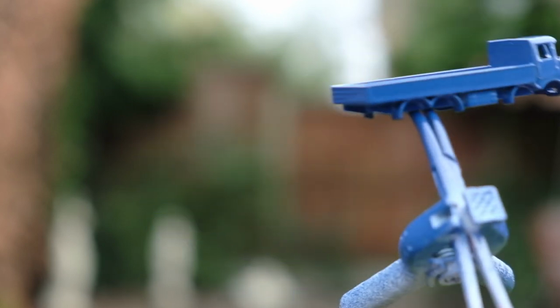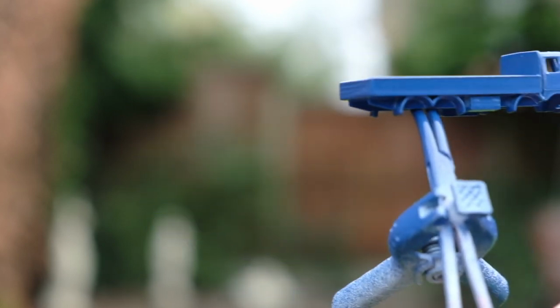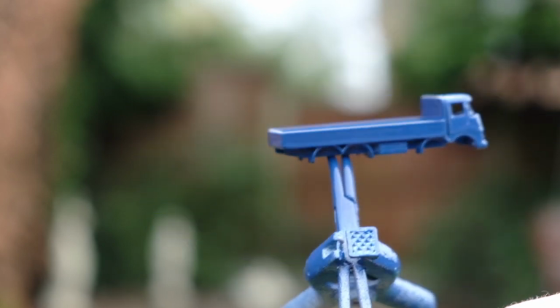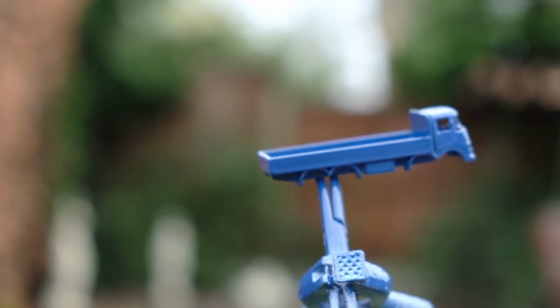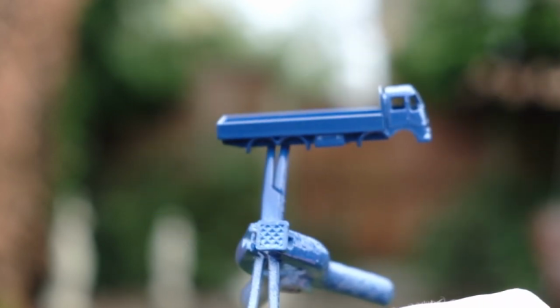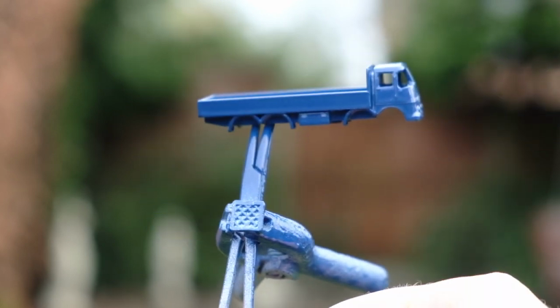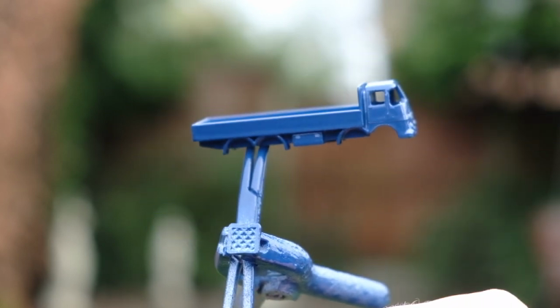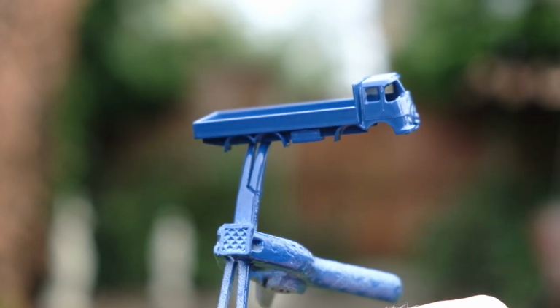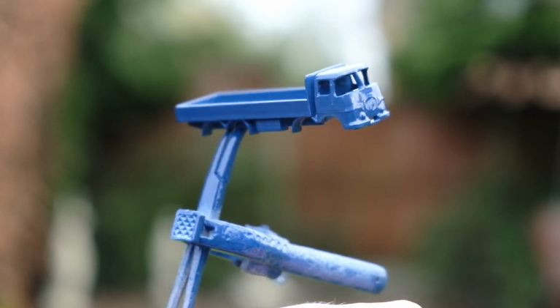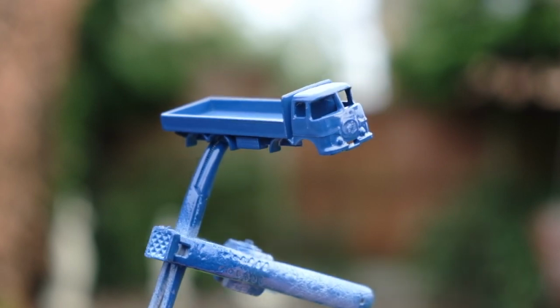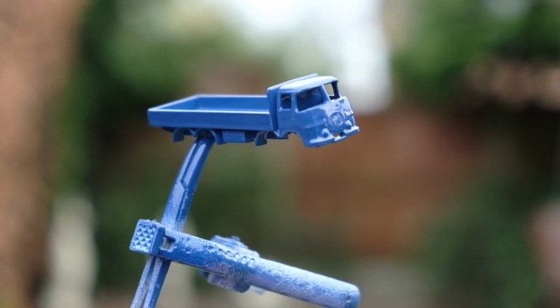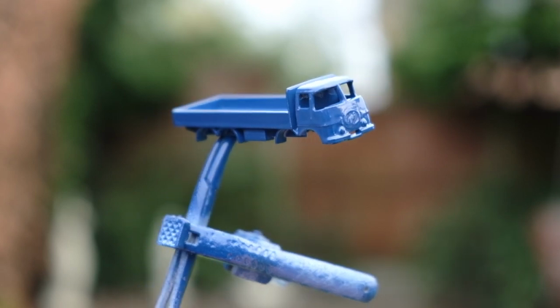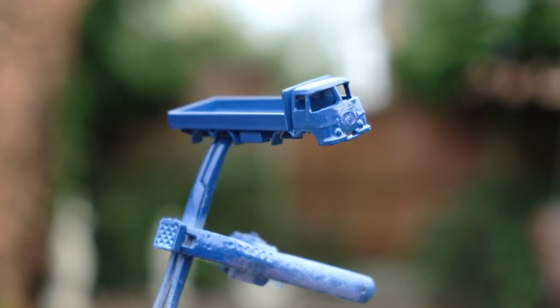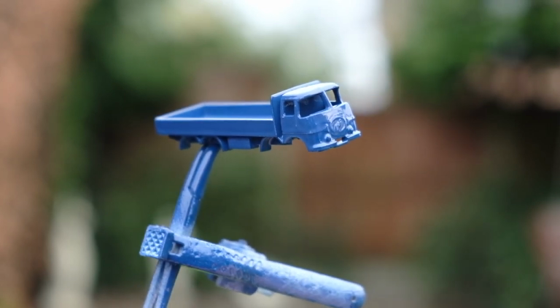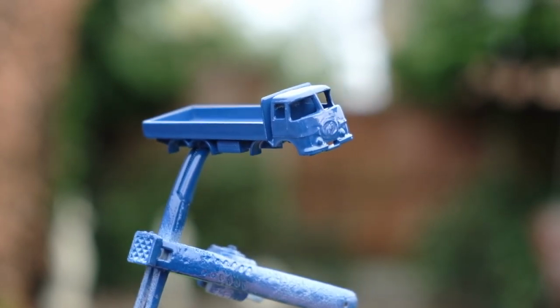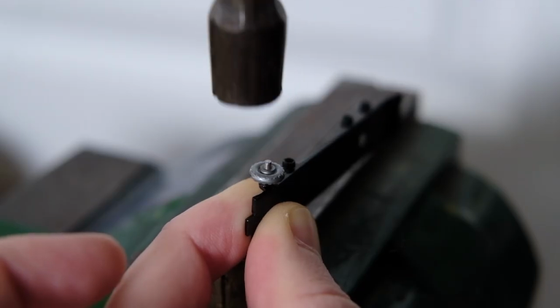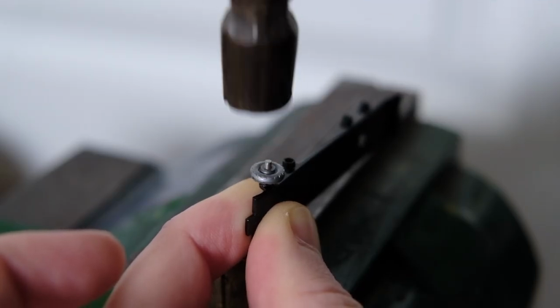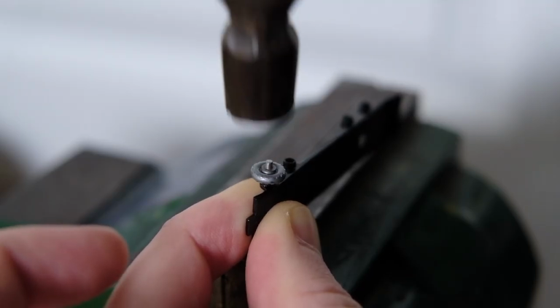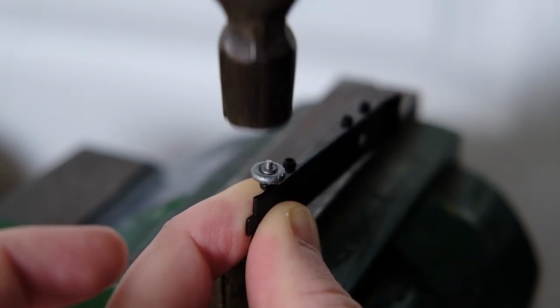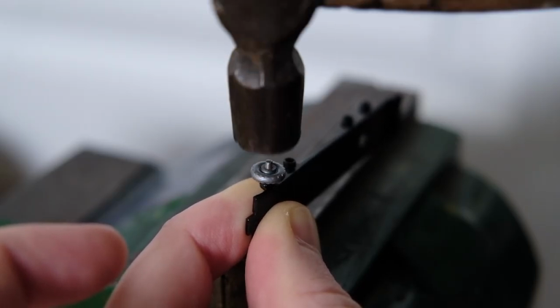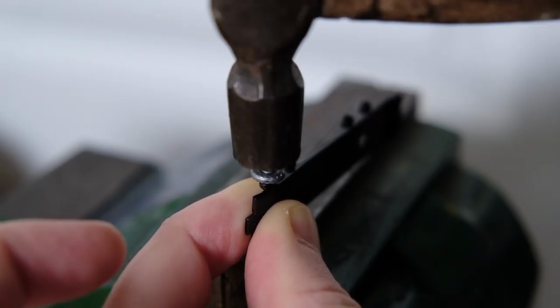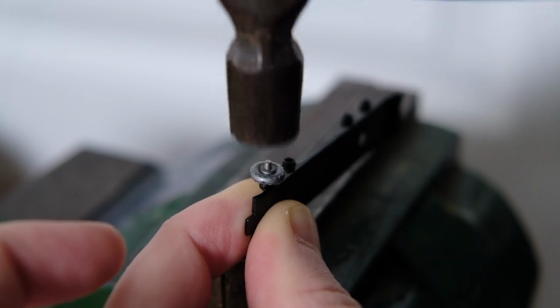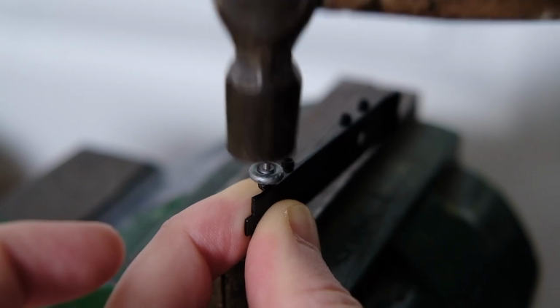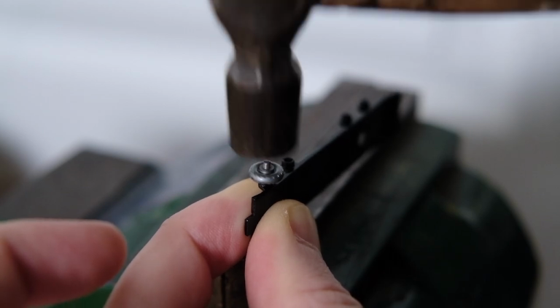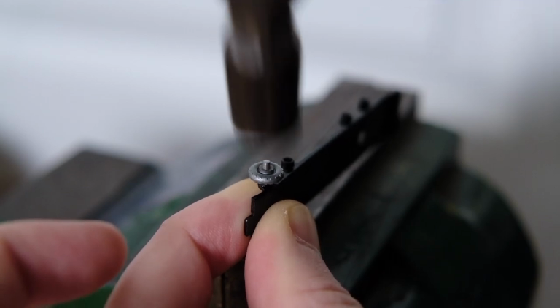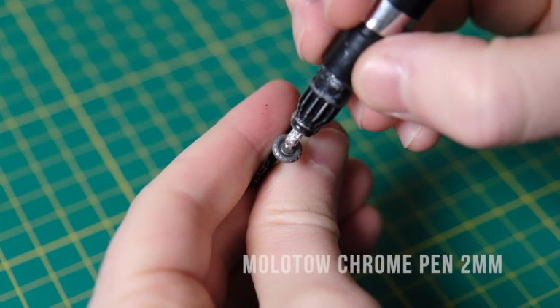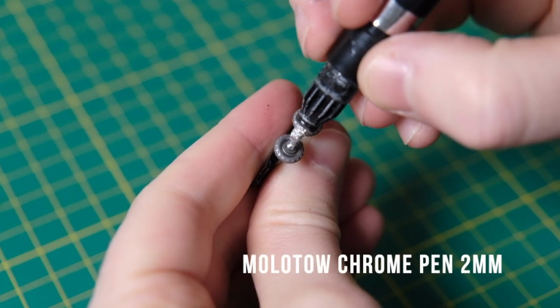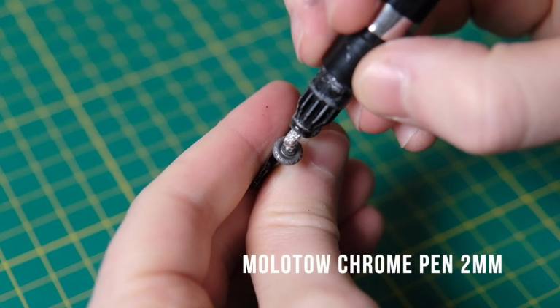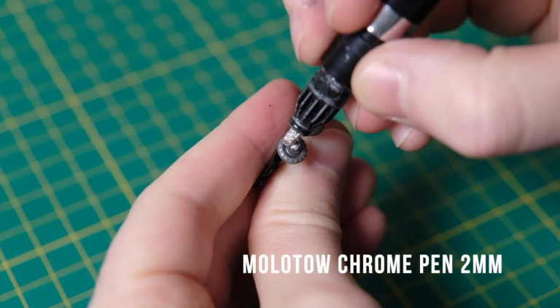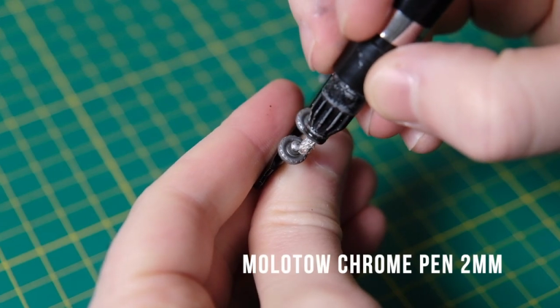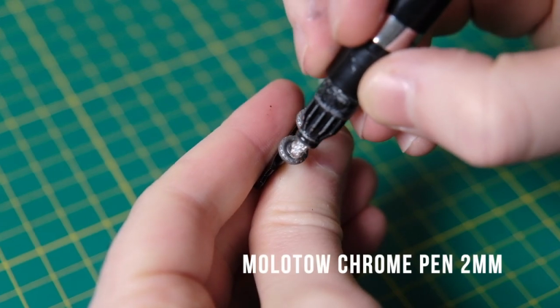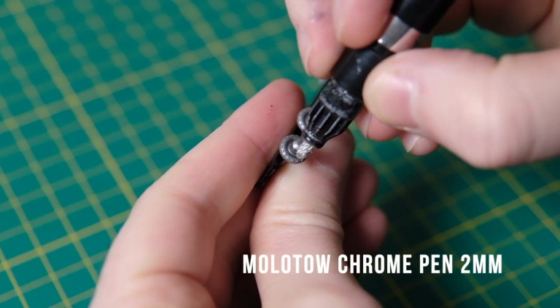The front end was enhanced with silver trim covering the grille, headlights, and front bumper. So I reattach all eight of my wheels and then chrome the ends of each axle using my Molotow pen.